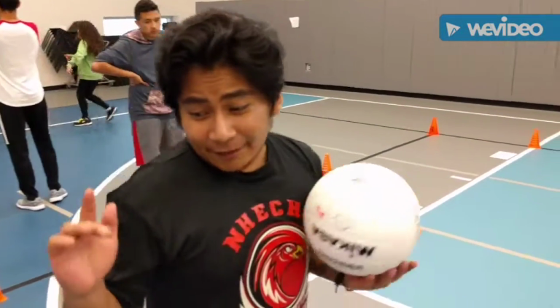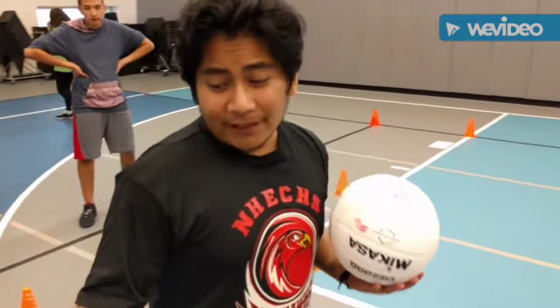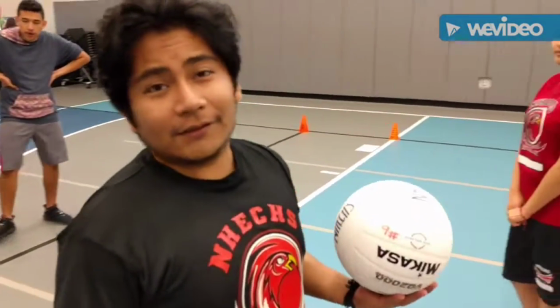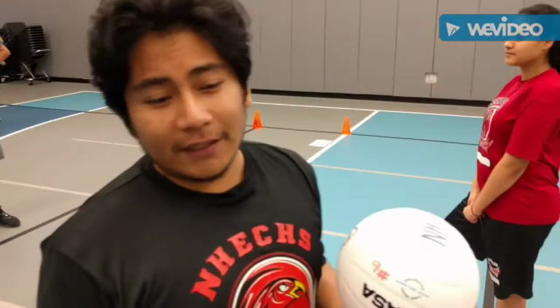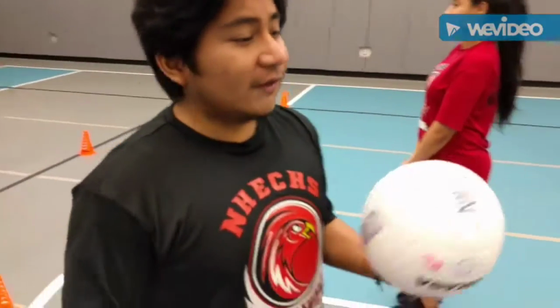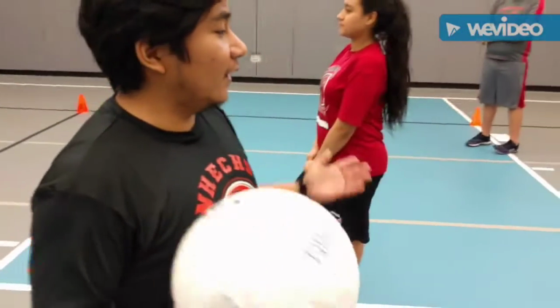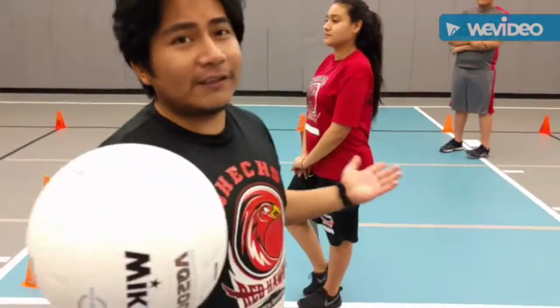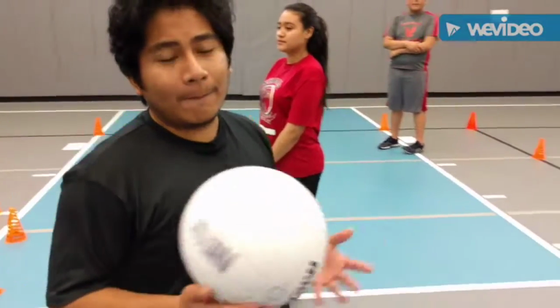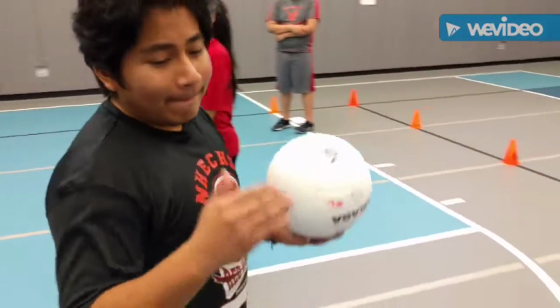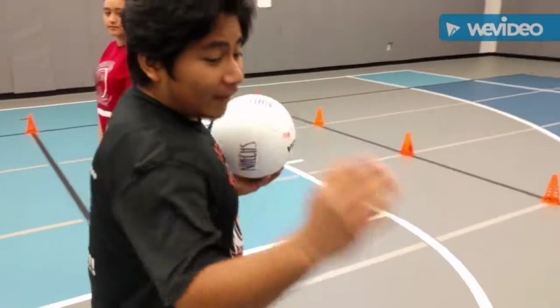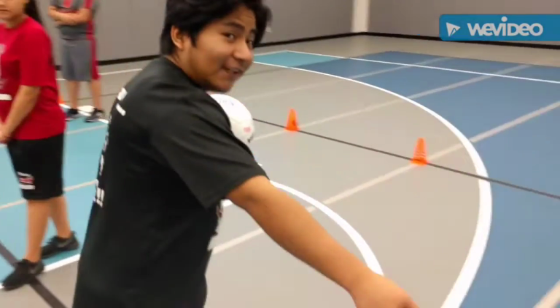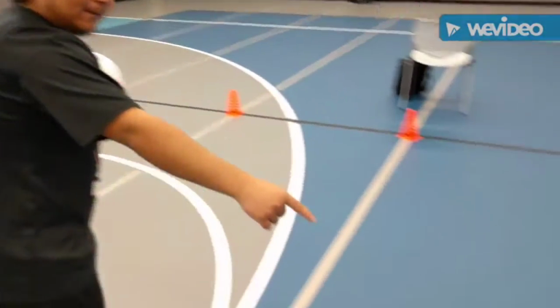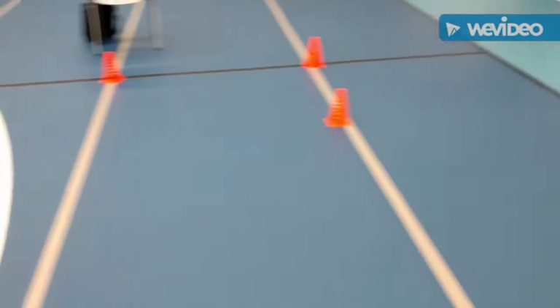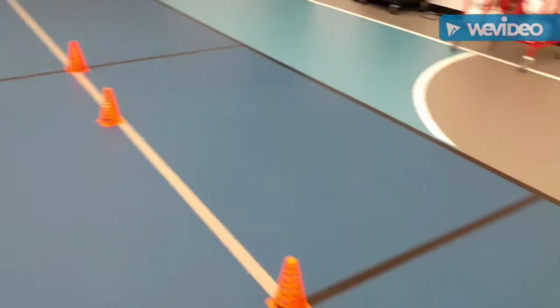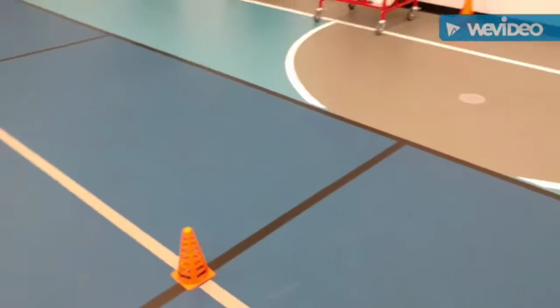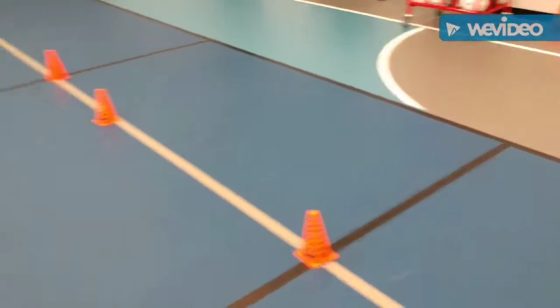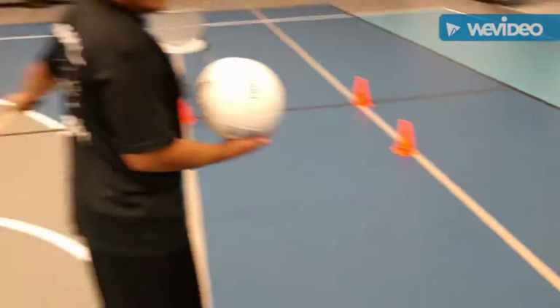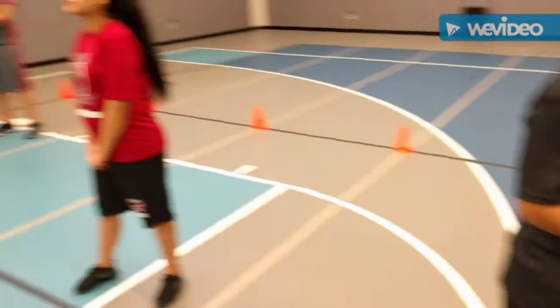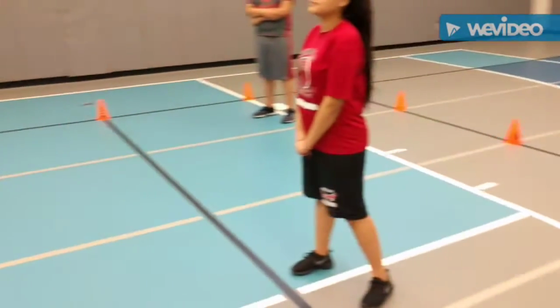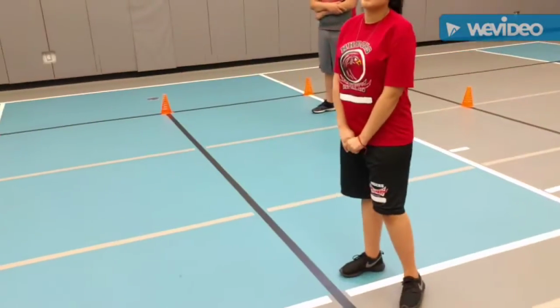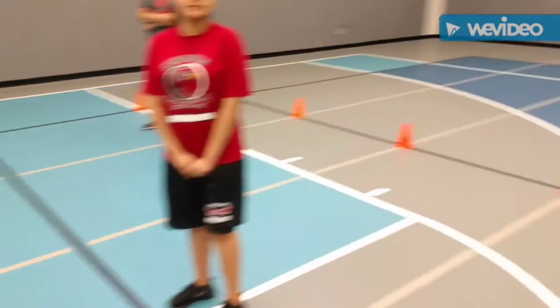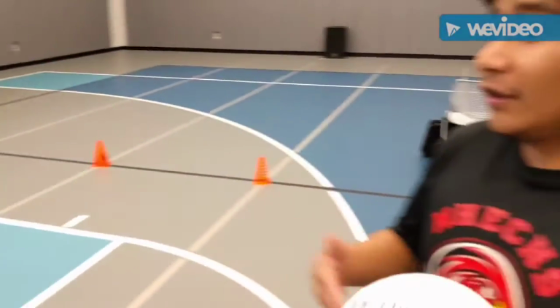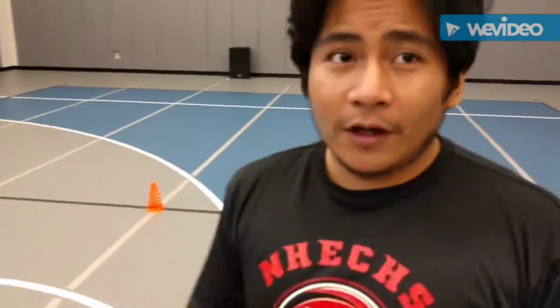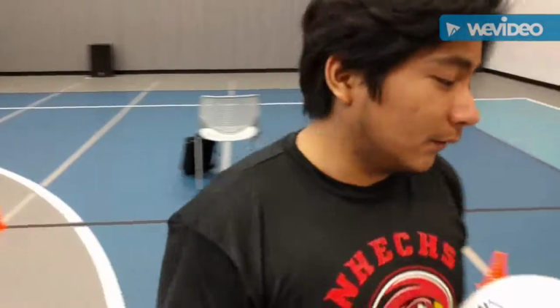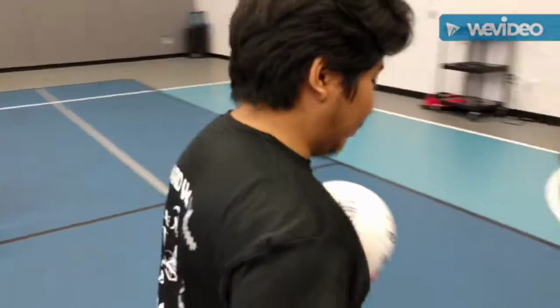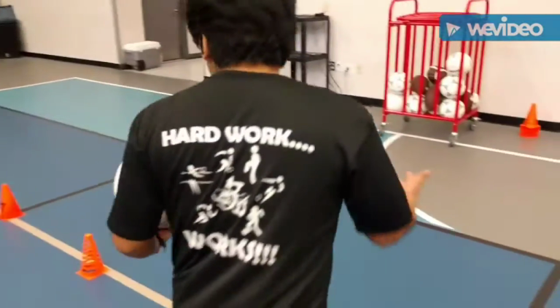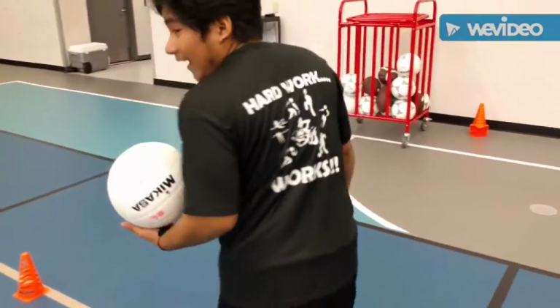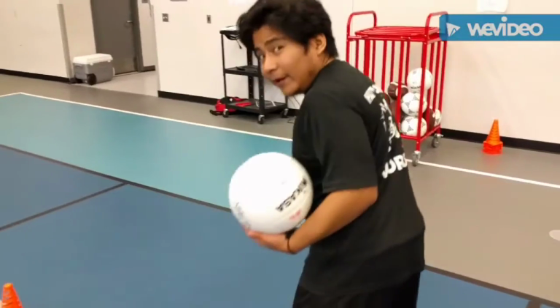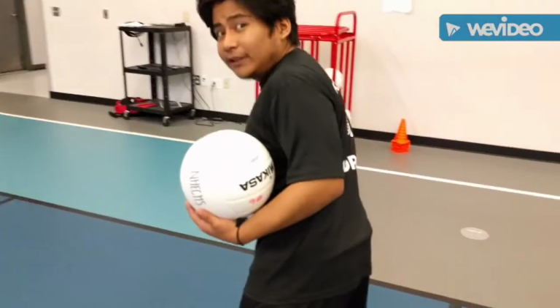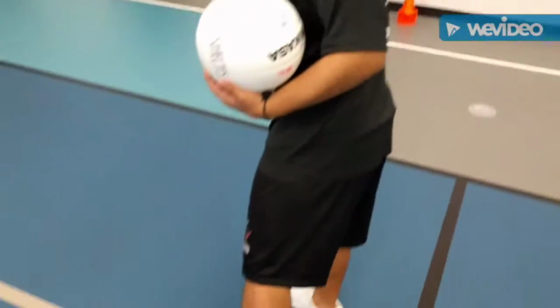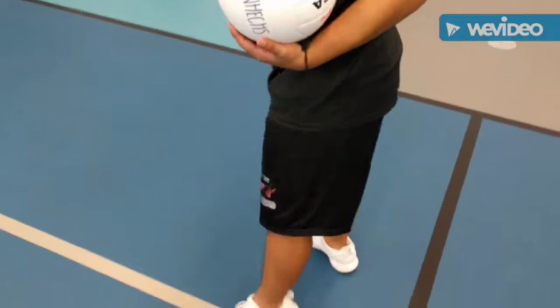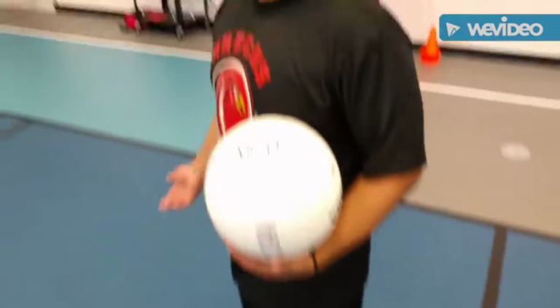Now the outs. As you can see, the field is a rectangle. This side is considered out of bounds. If a runner starts to run and proceeds to go out of boundaries, he is automatically out.